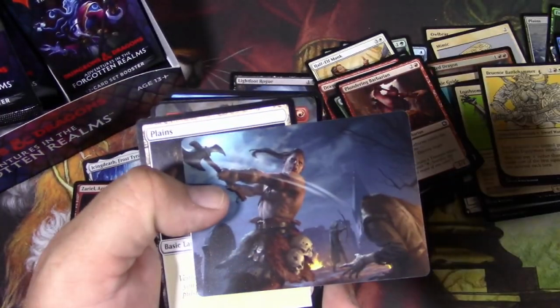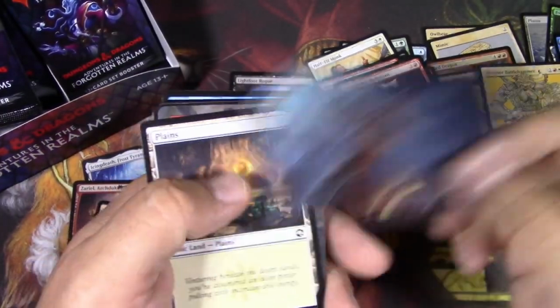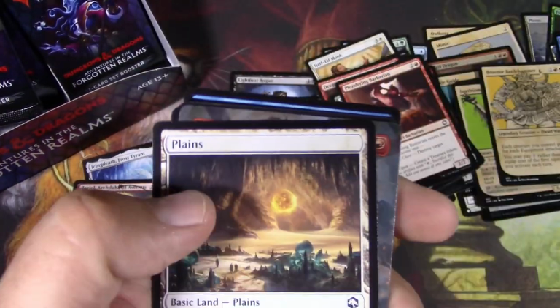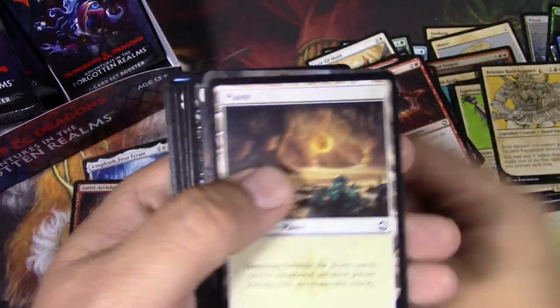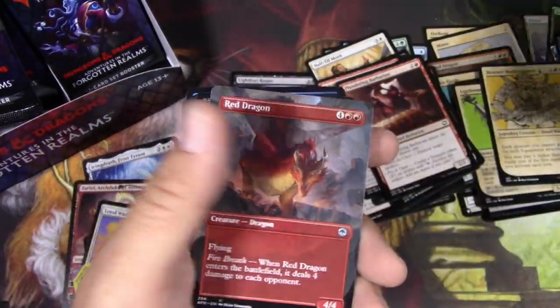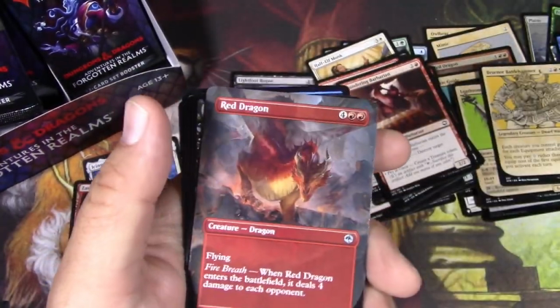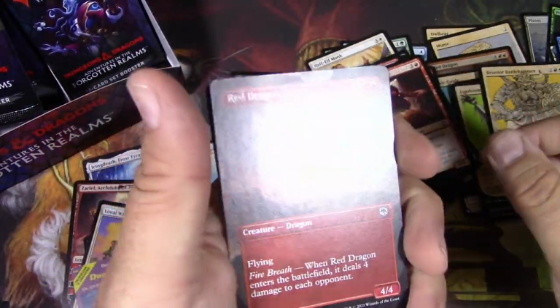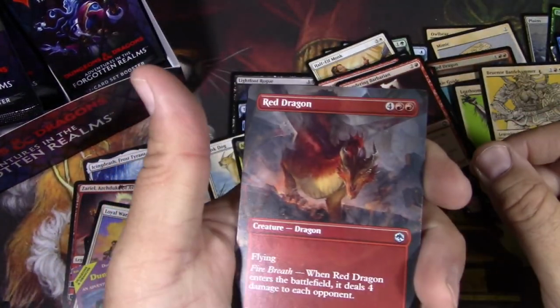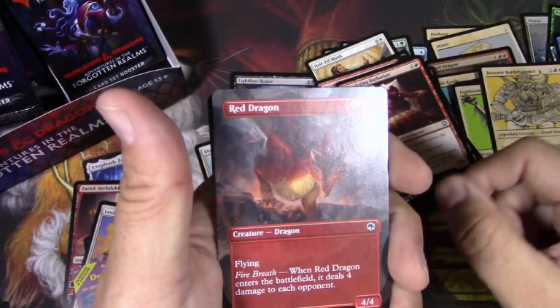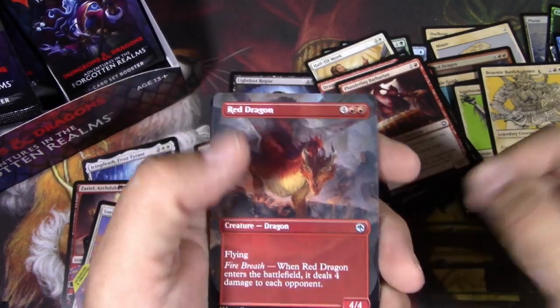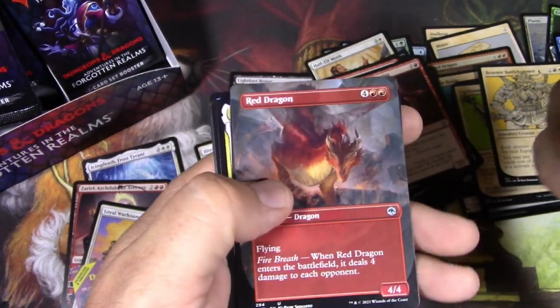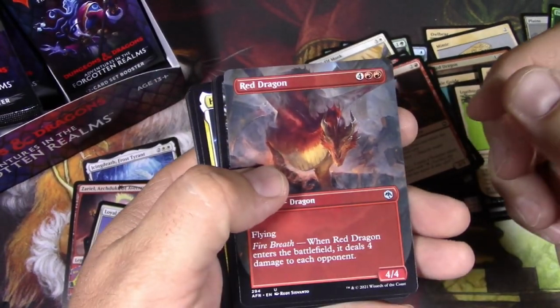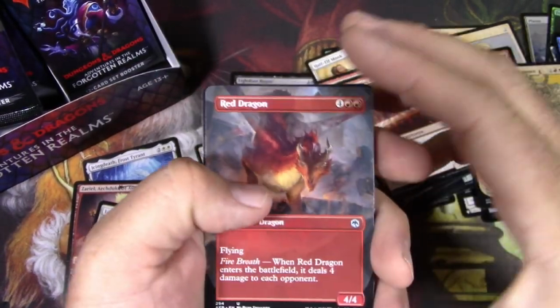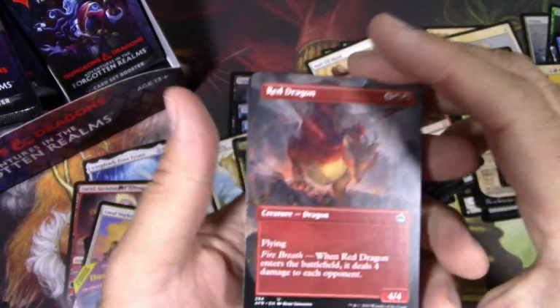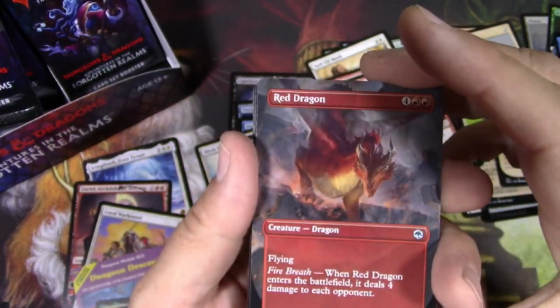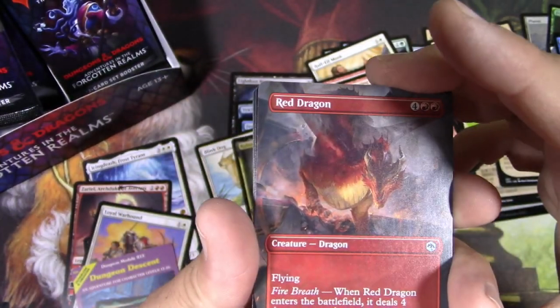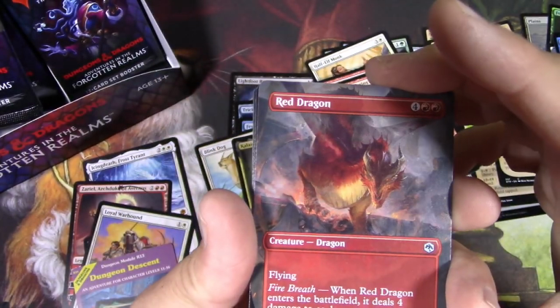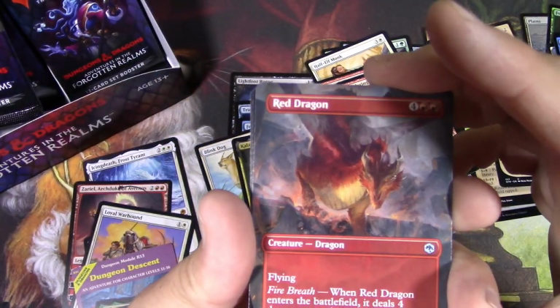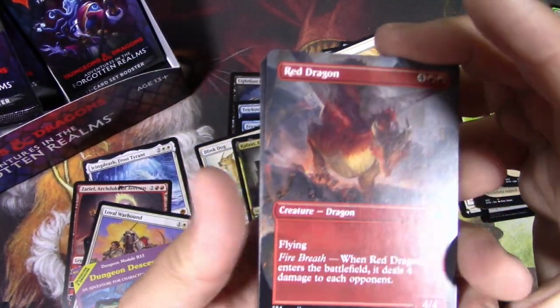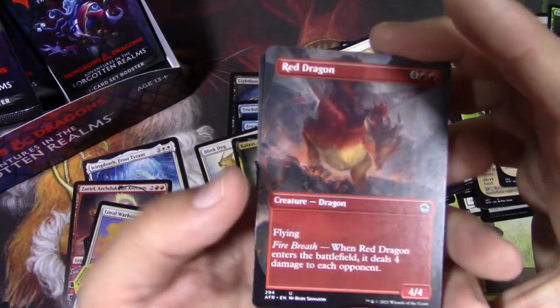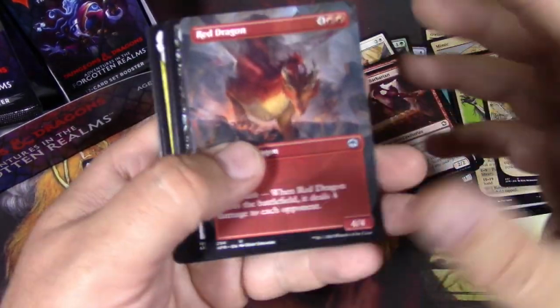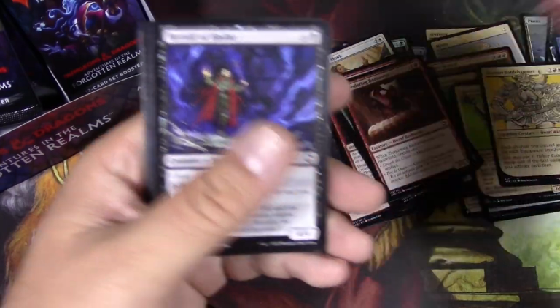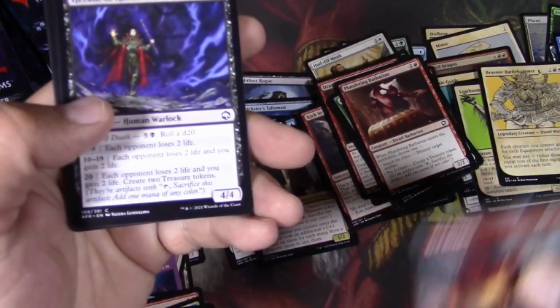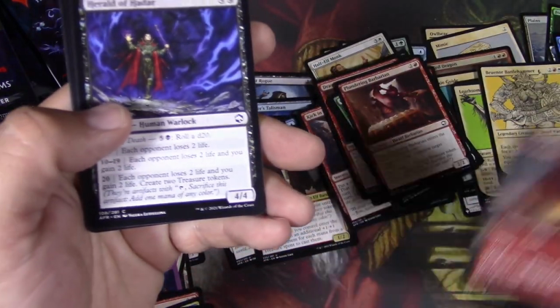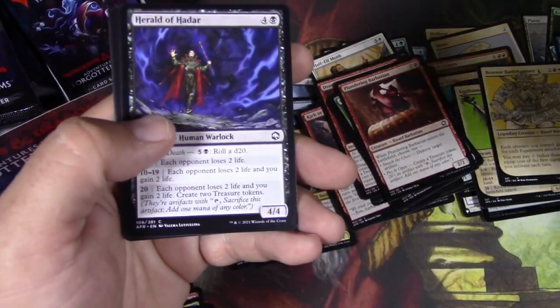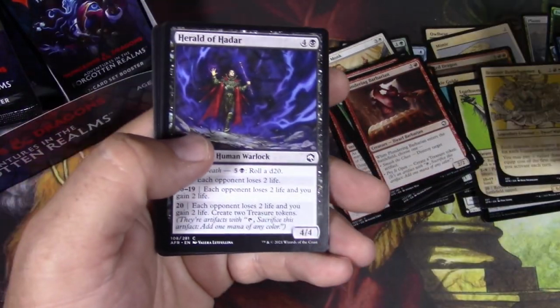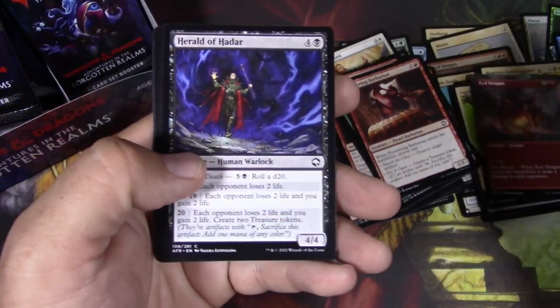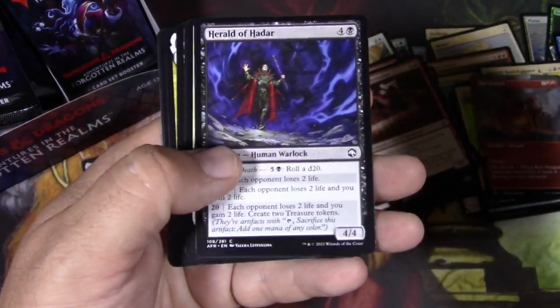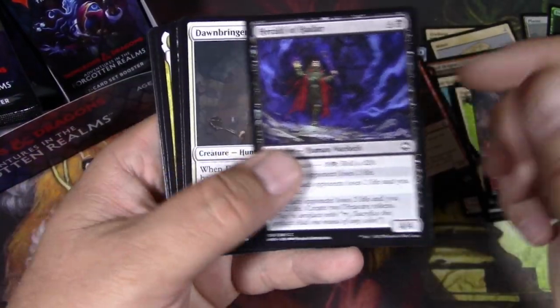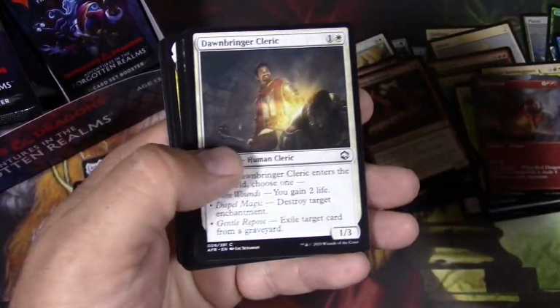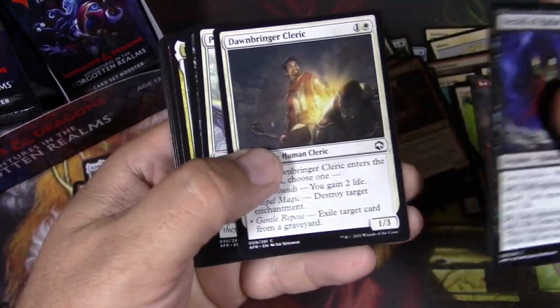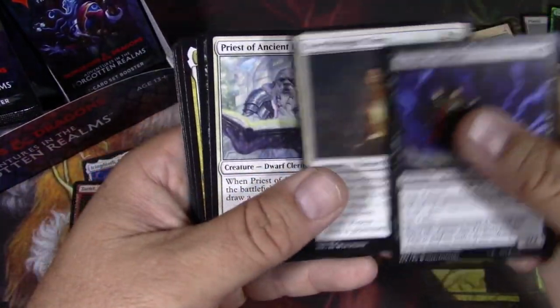This guy — Red Dragon. An uncommon borderless. I'm not going to say no to that. It's pretty cool. I'm sure it's not really worth a whole lot, but it's kind of cool.